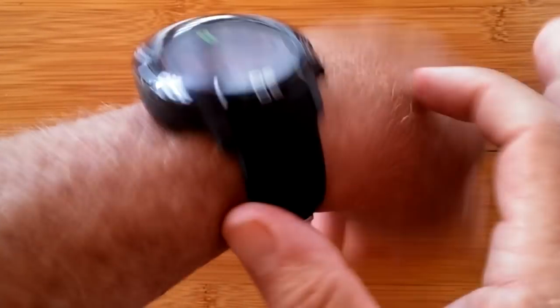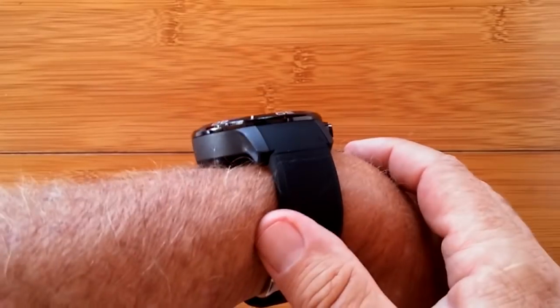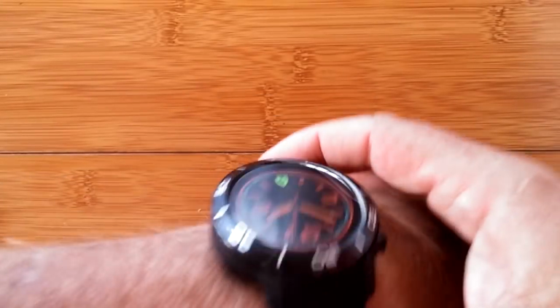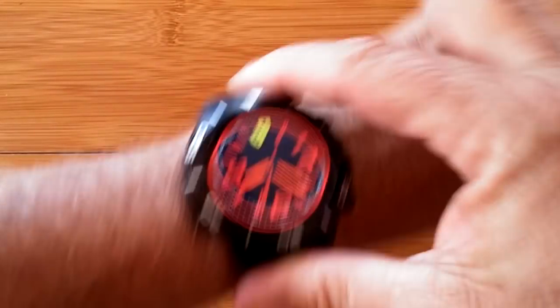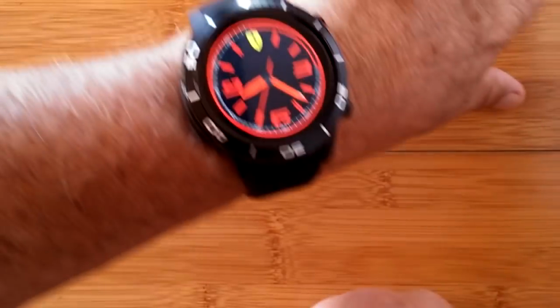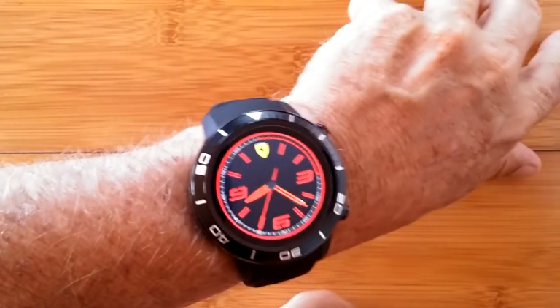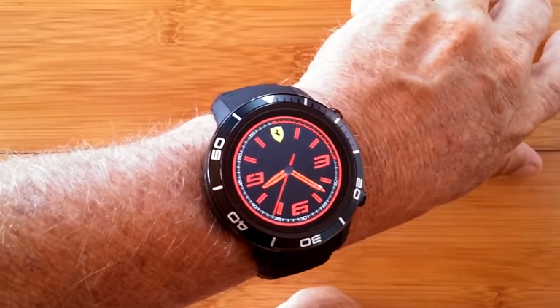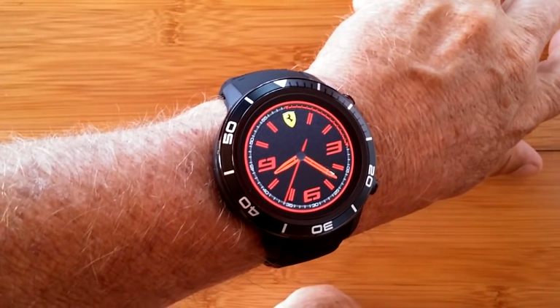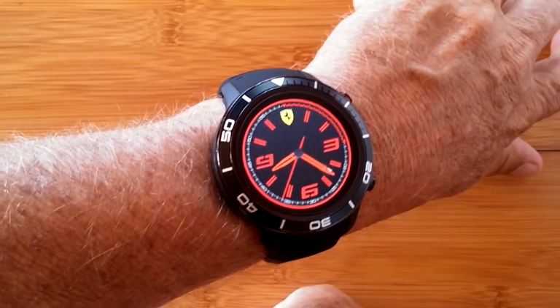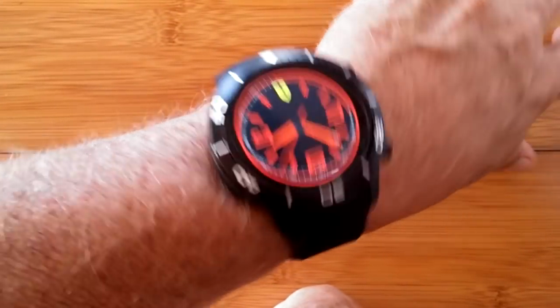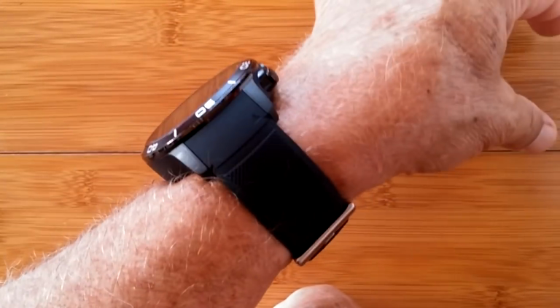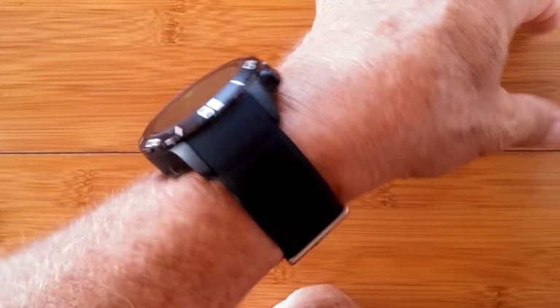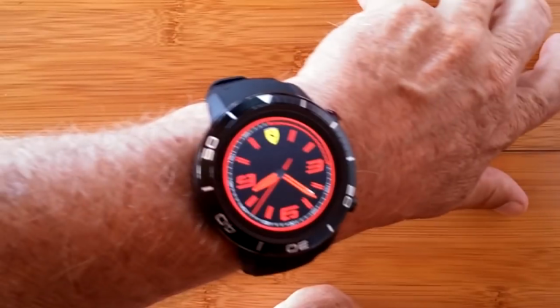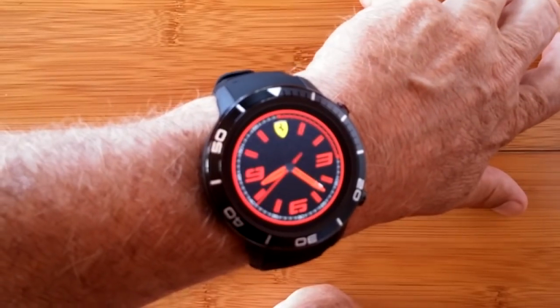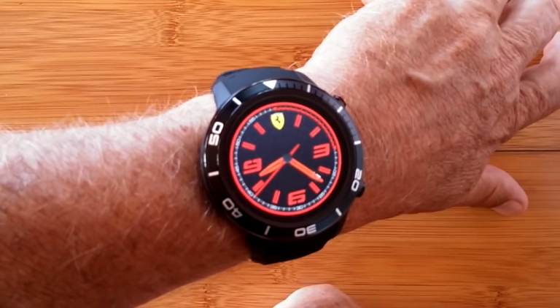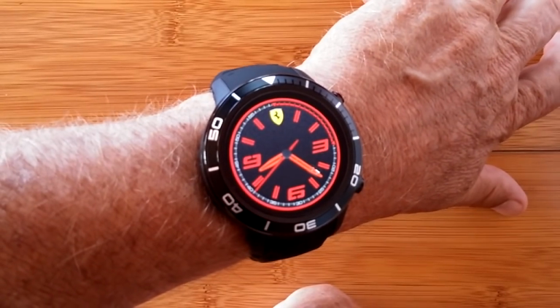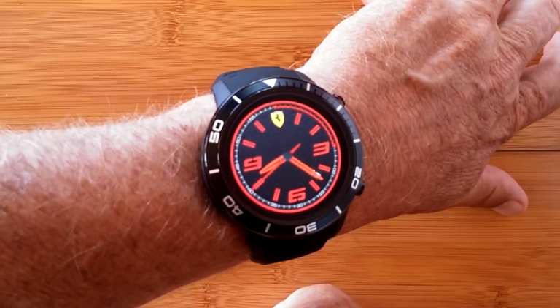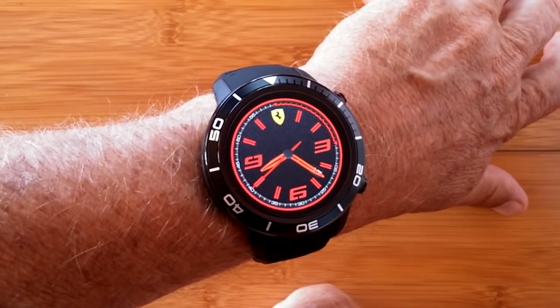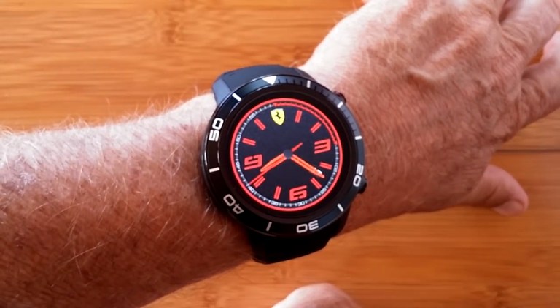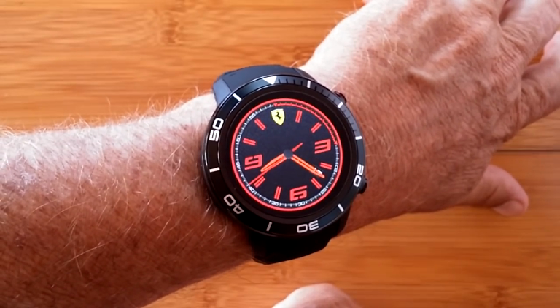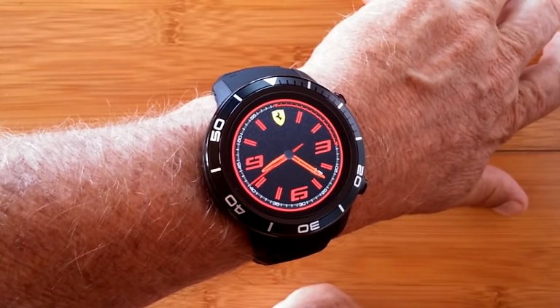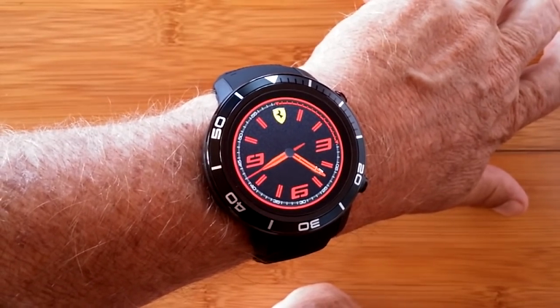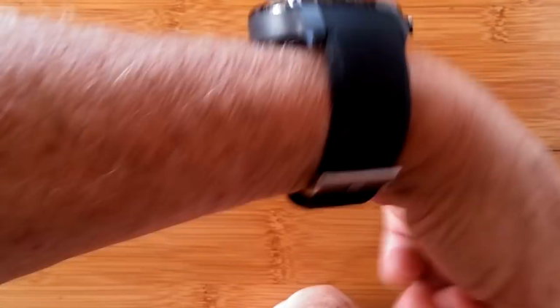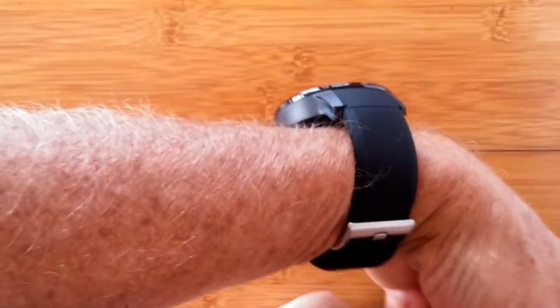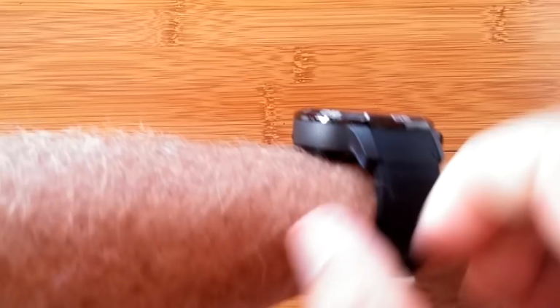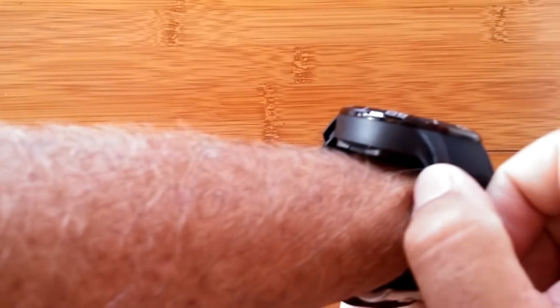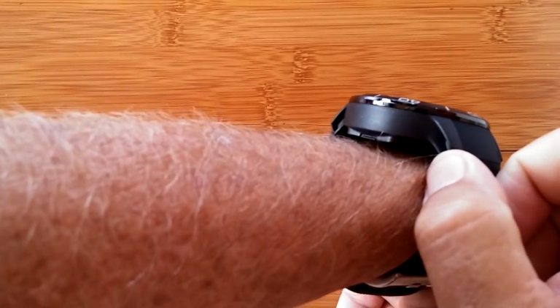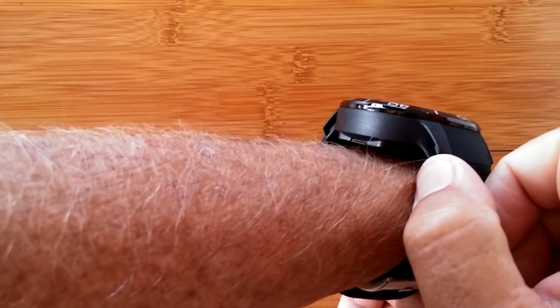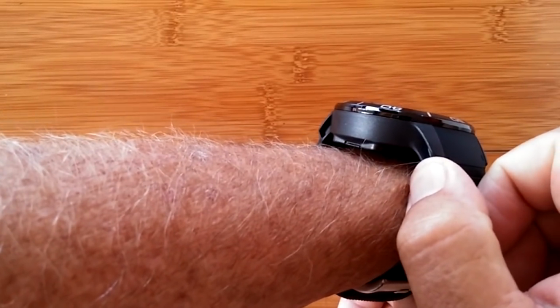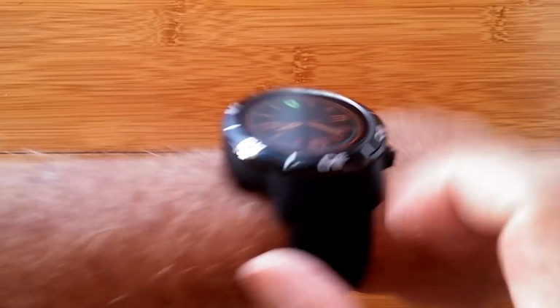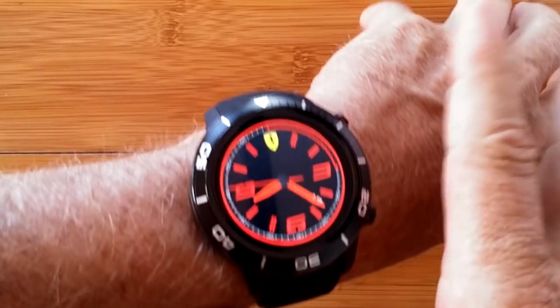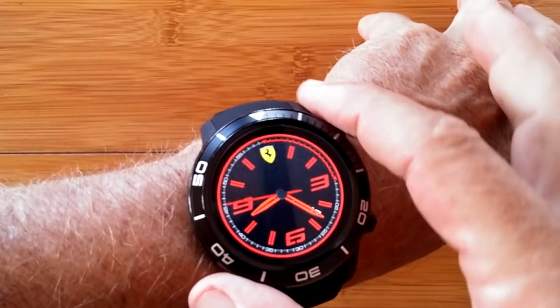As you can see on my relatively average male arm, it's a big watch. It's a very beefy one, a very thick one, and we'll get into that.